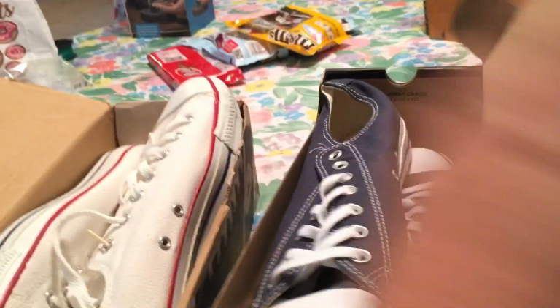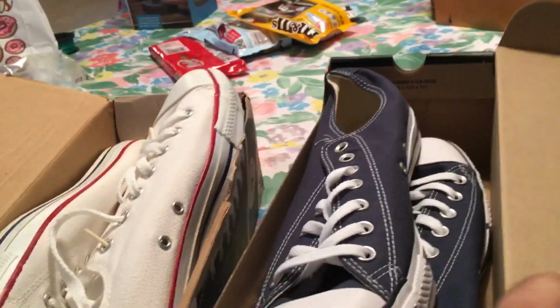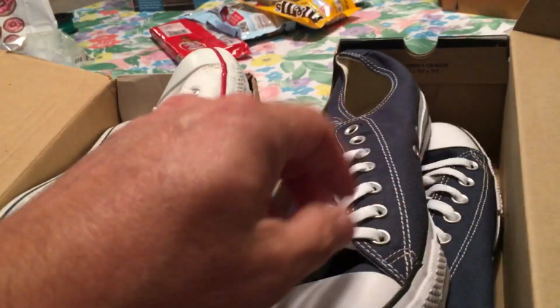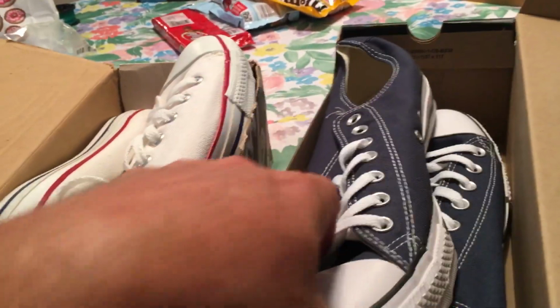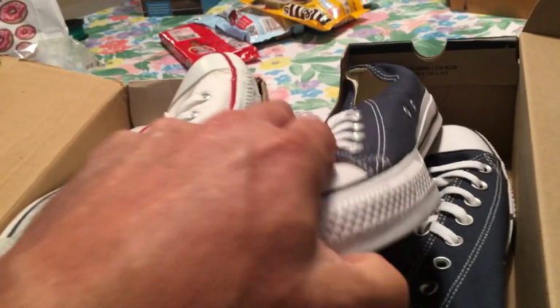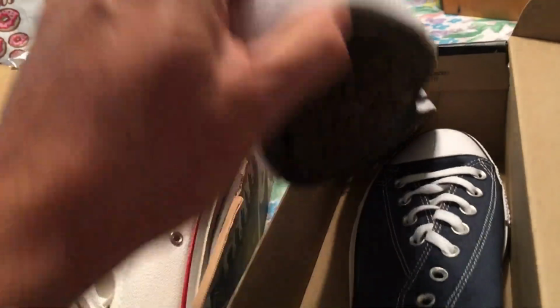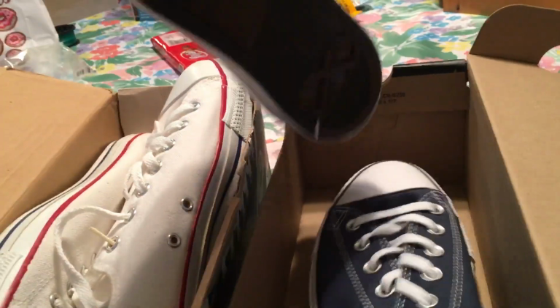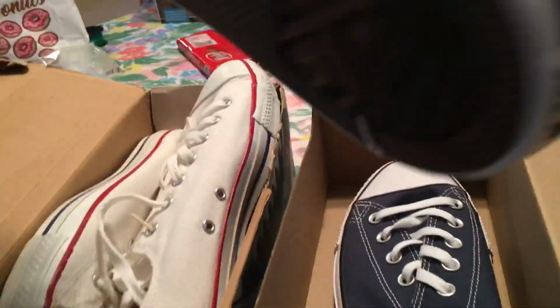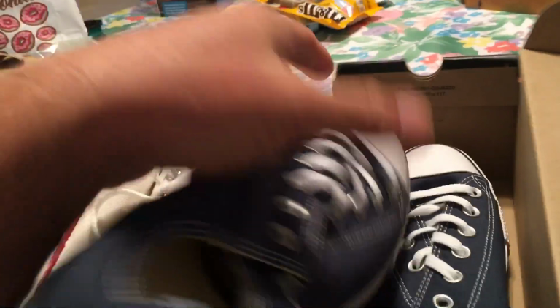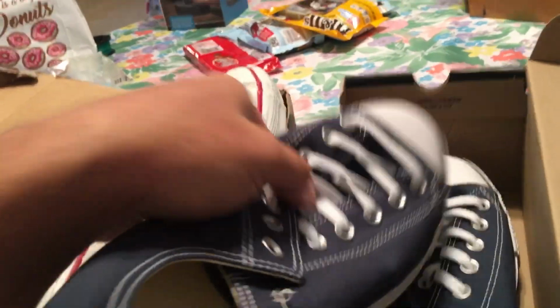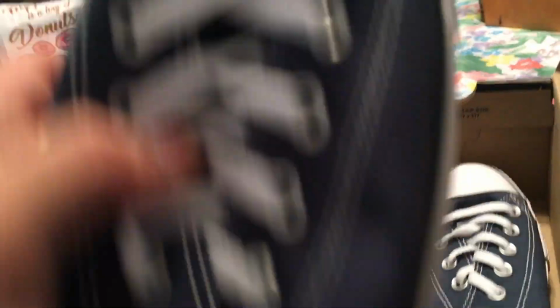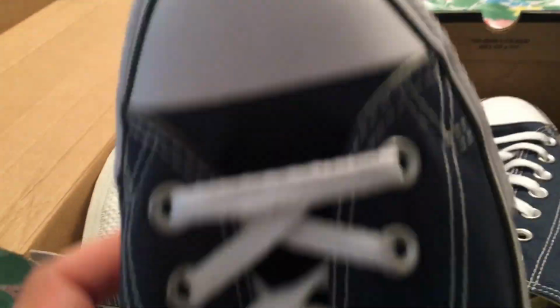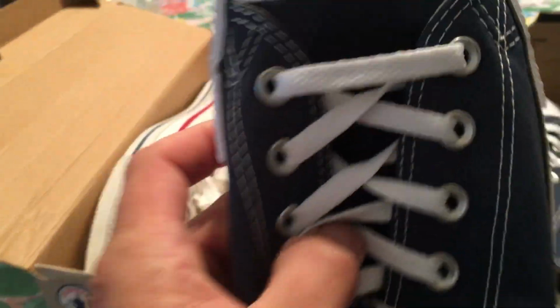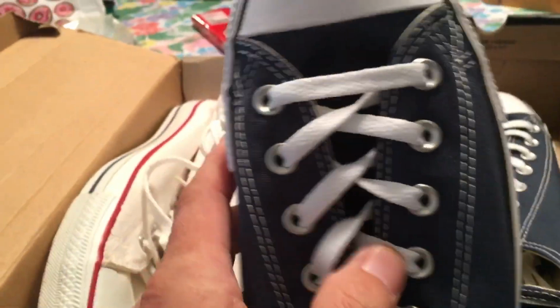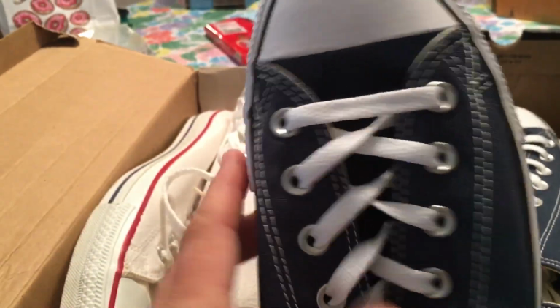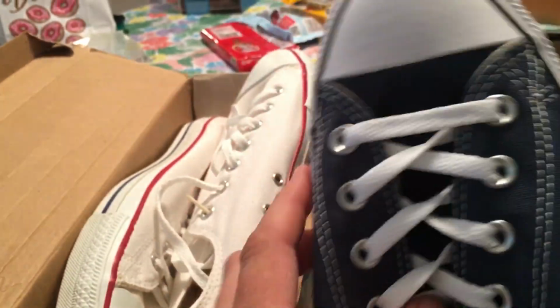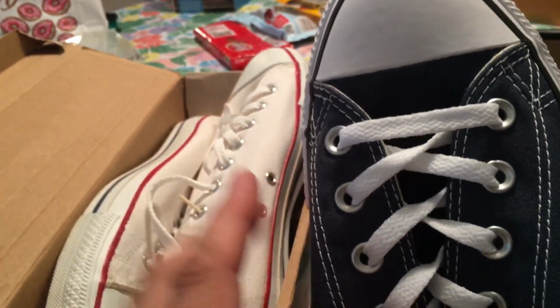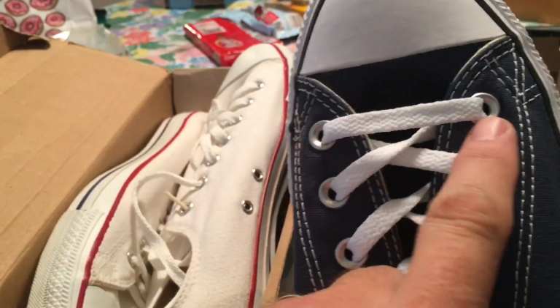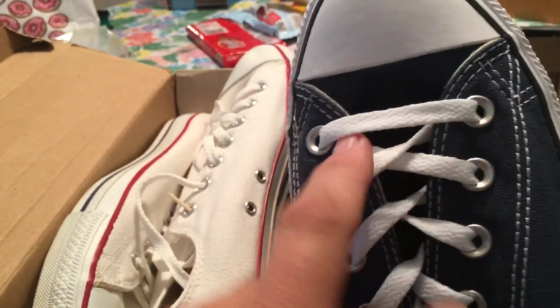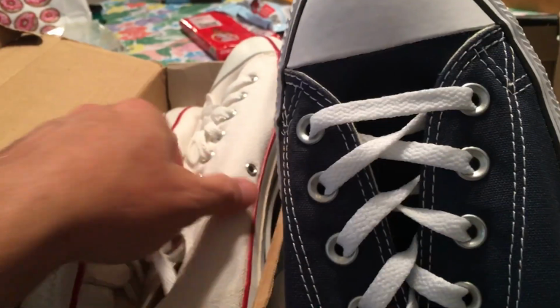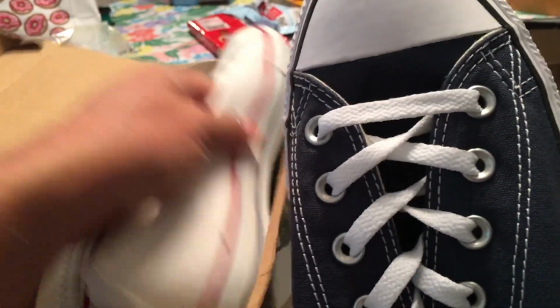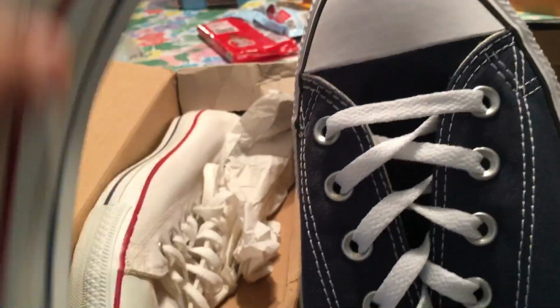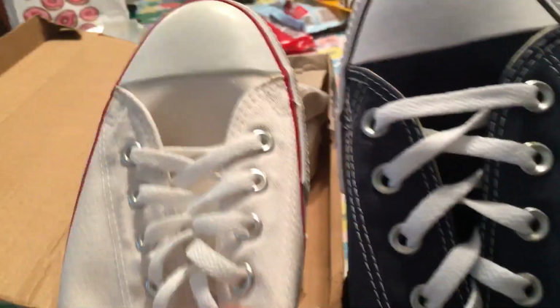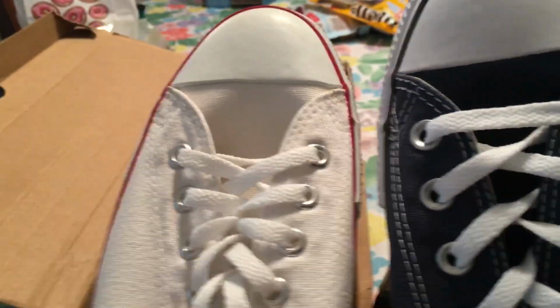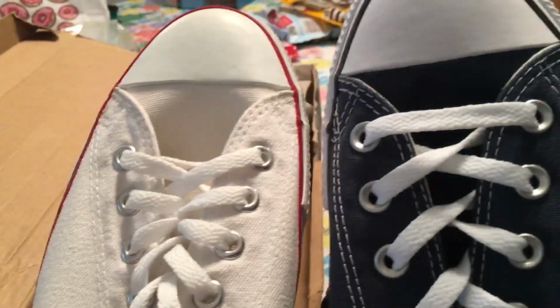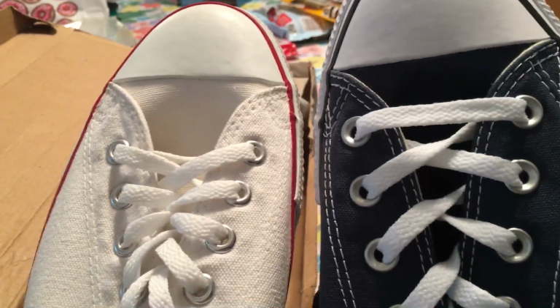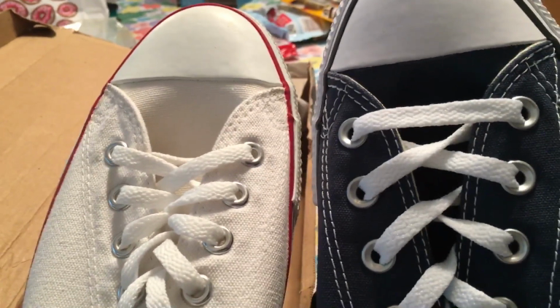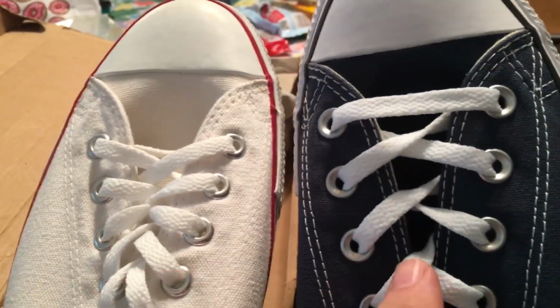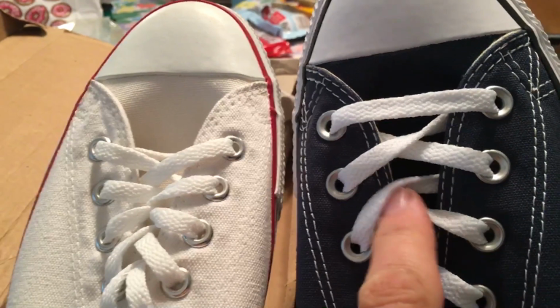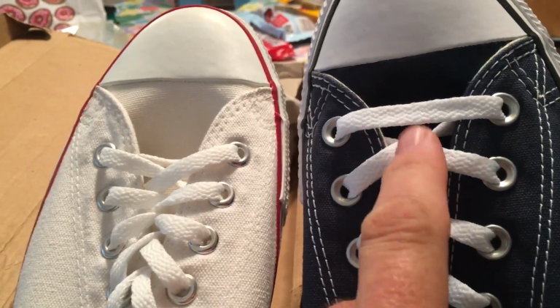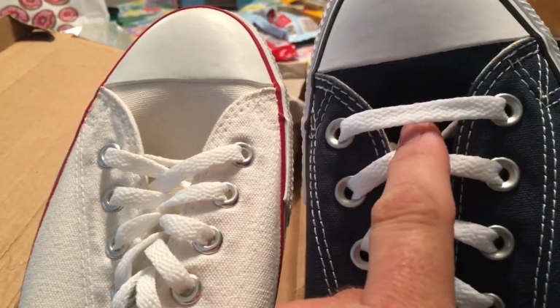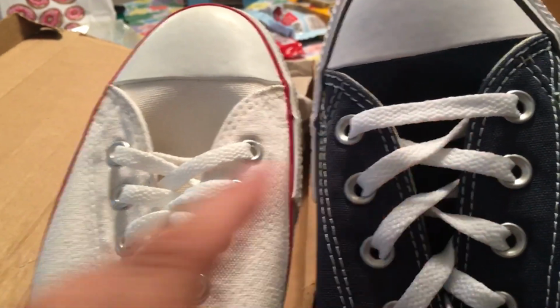Now if you open up a box of the commie brand sneakers, you'll see that they're laced upside down — starting that way on the top instead of that way on the top. That's what the Communists have done for us.